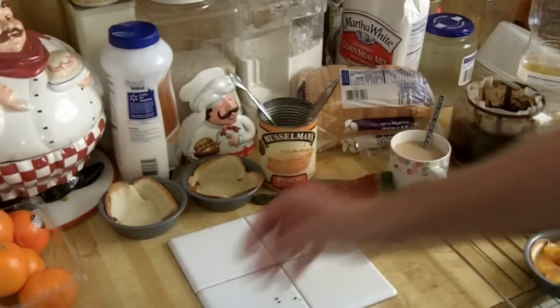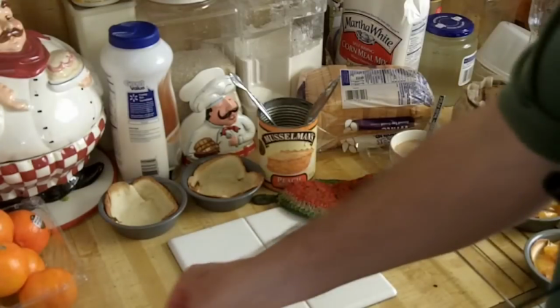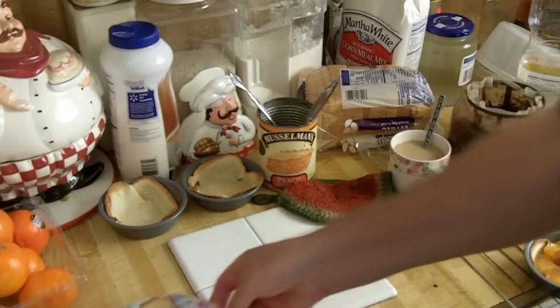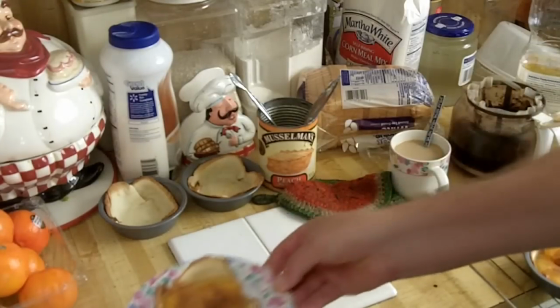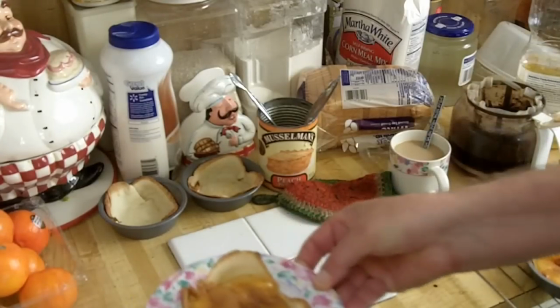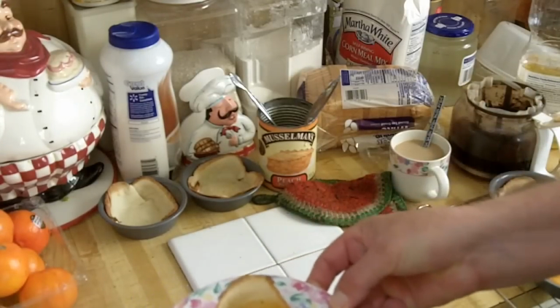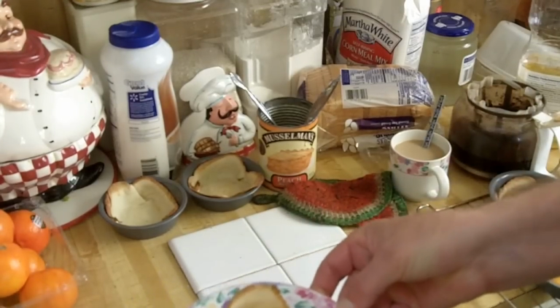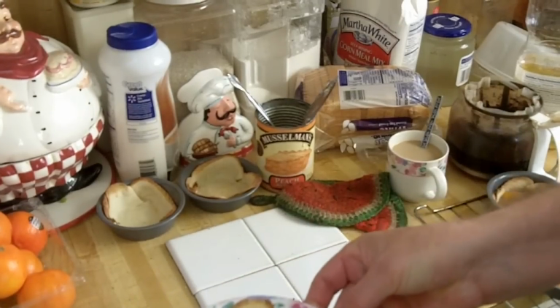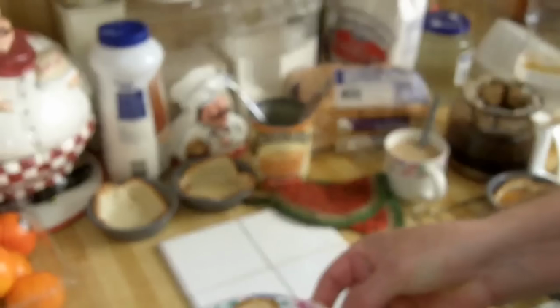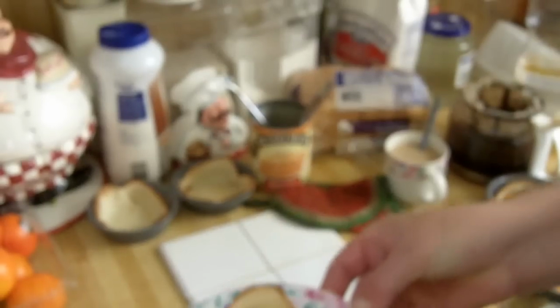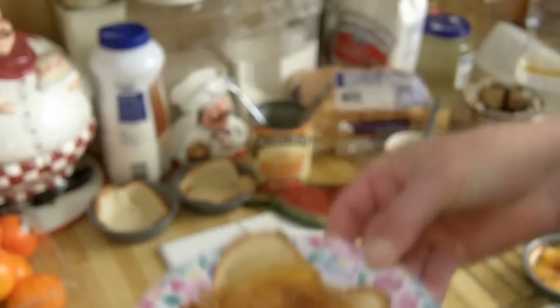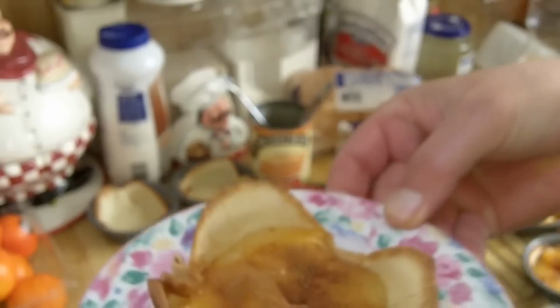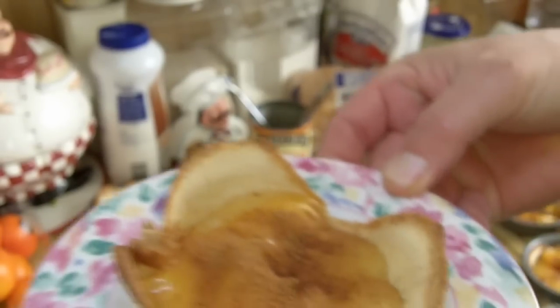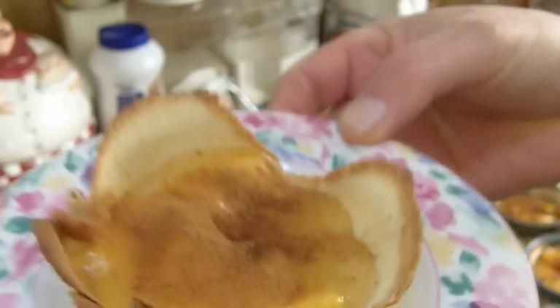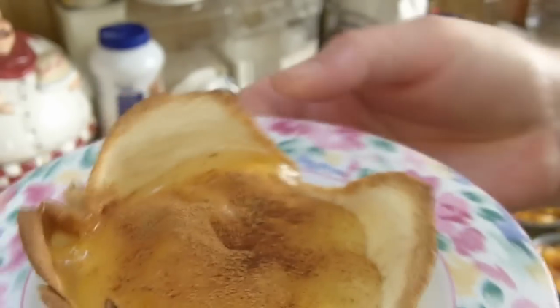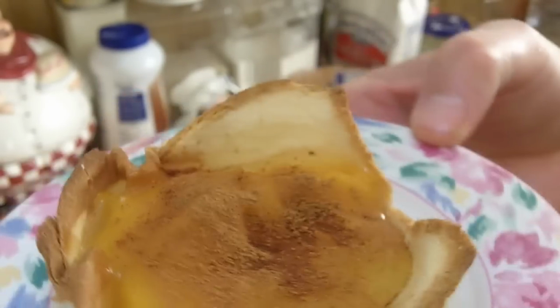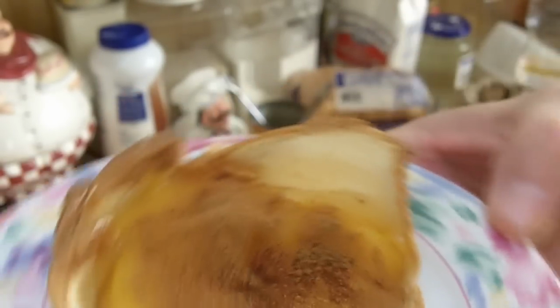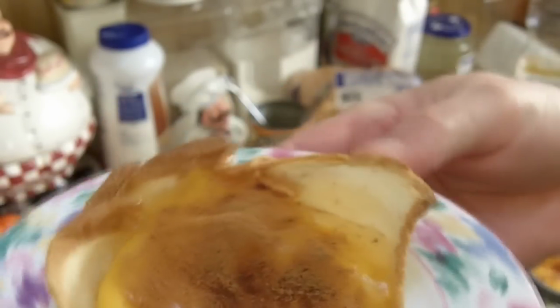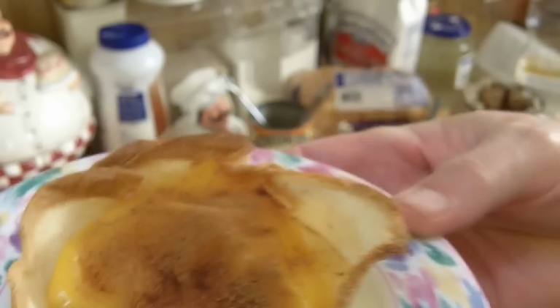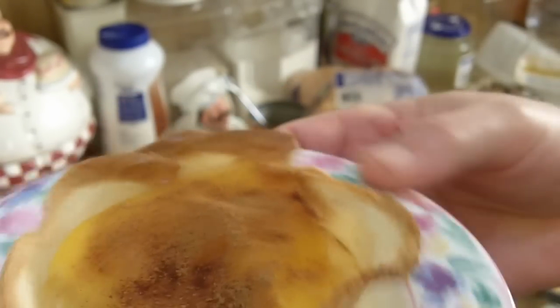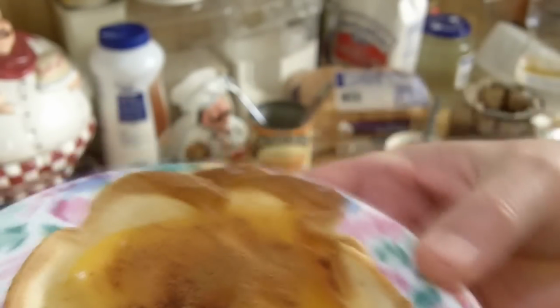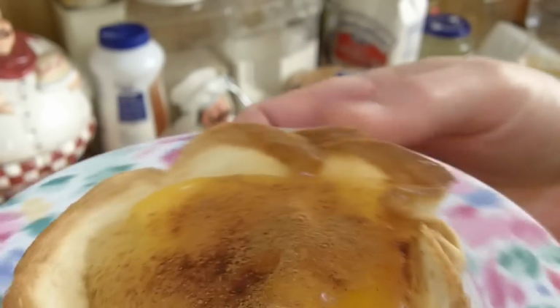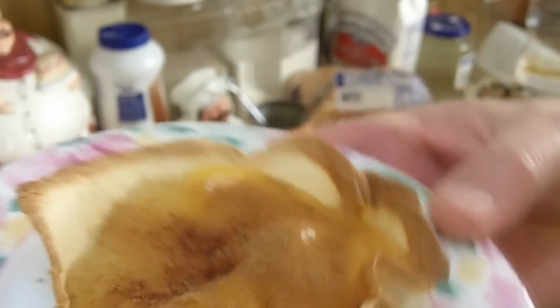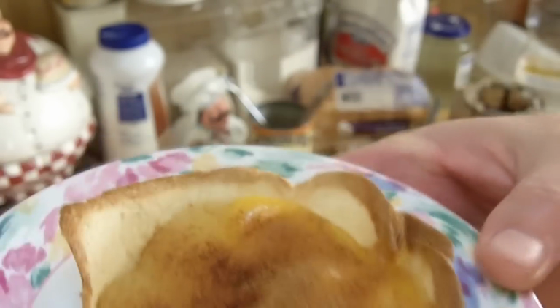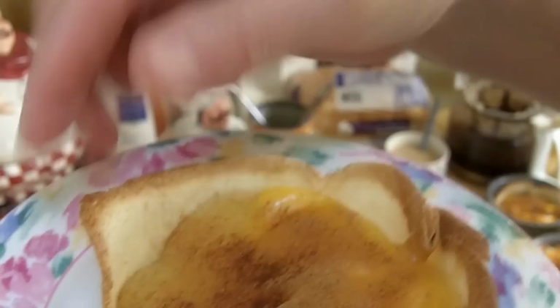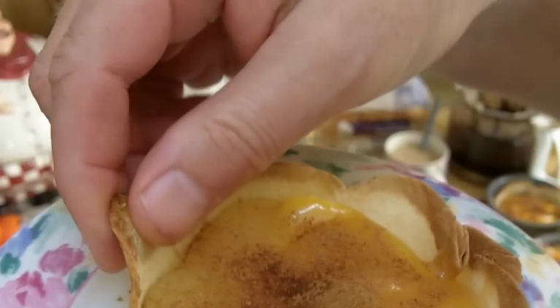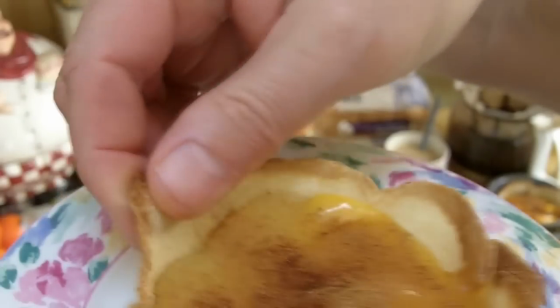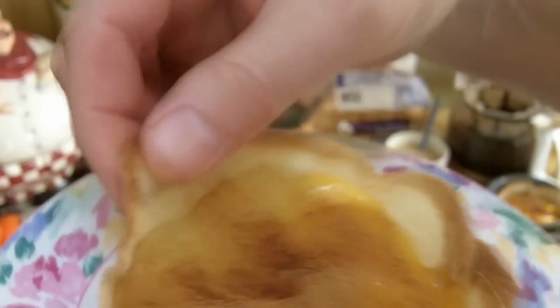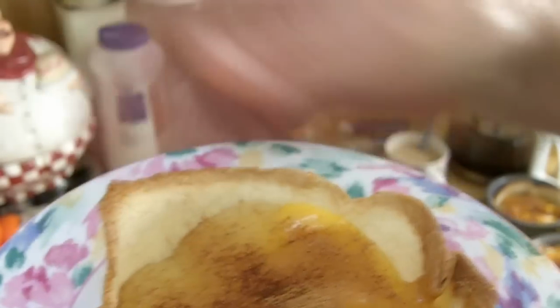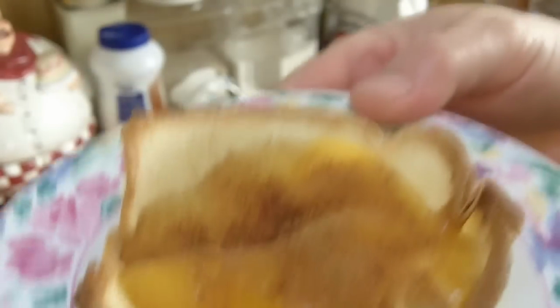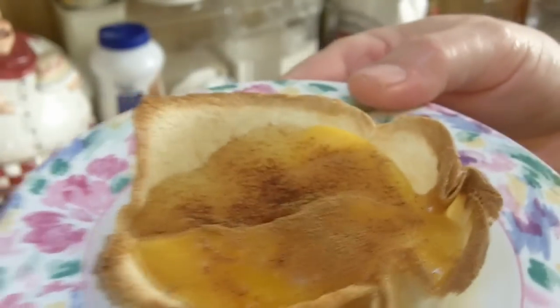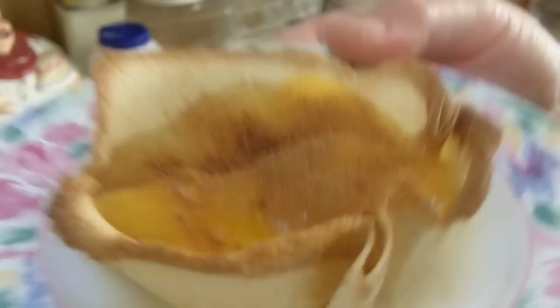Let me get you a close-up. If you put some ice cream, a little cream on that — this is peach filling with a little cinnamon. And that's a nice little crust there, made out of white bread.